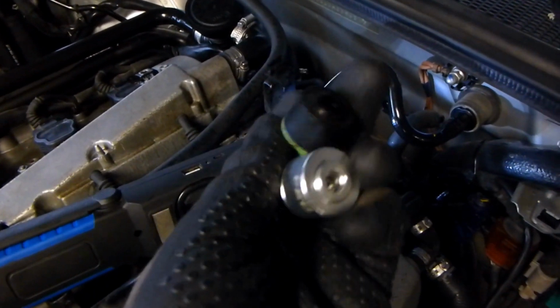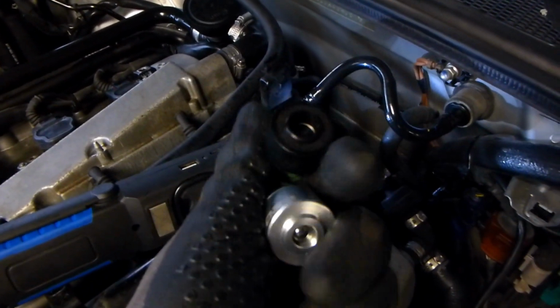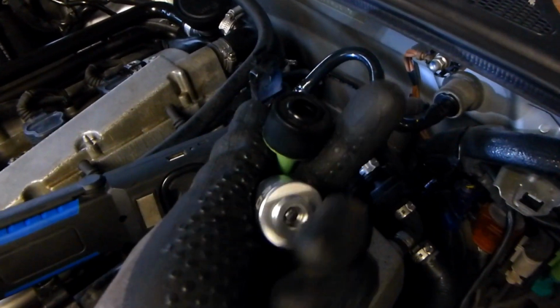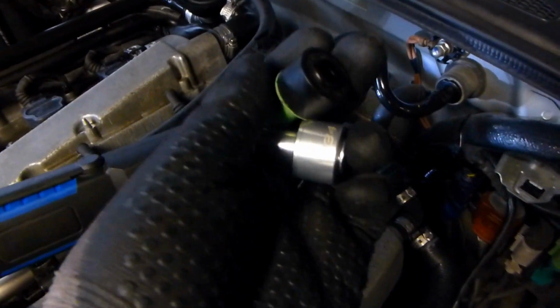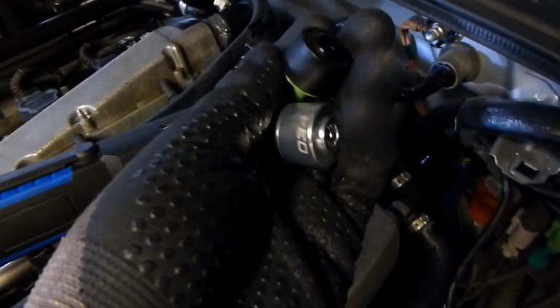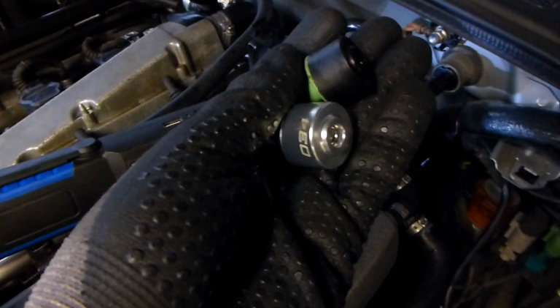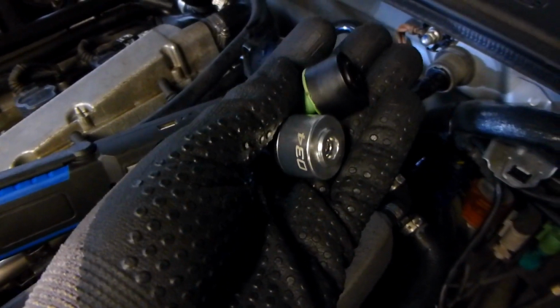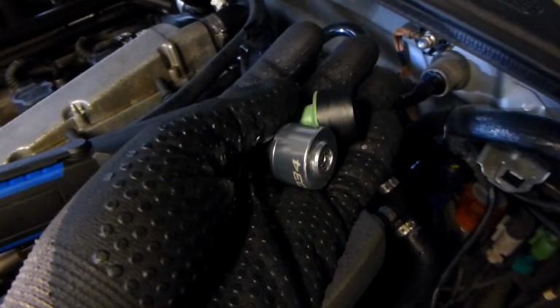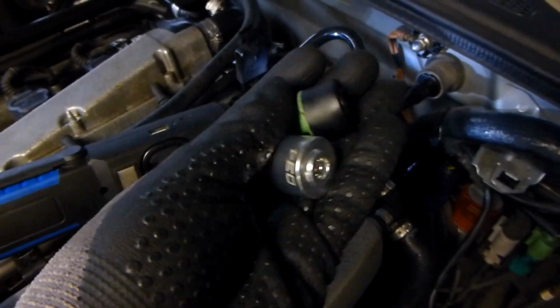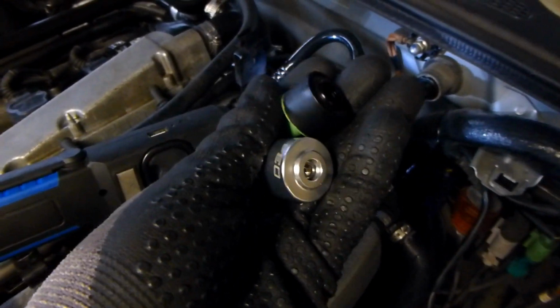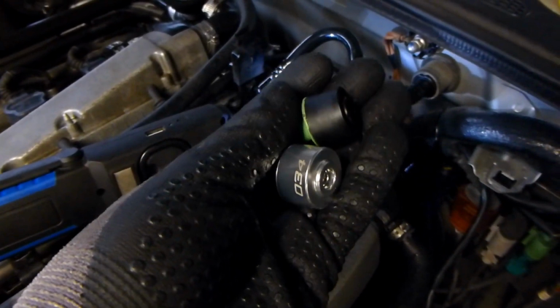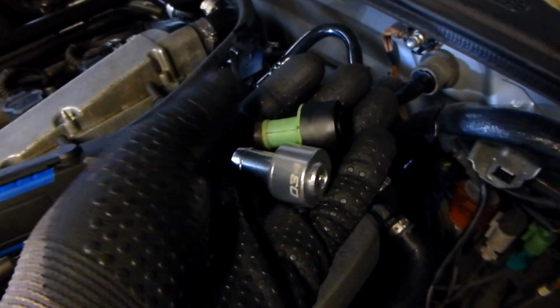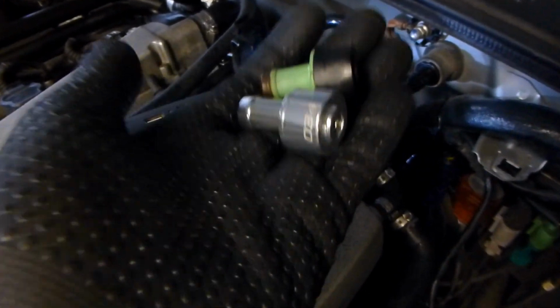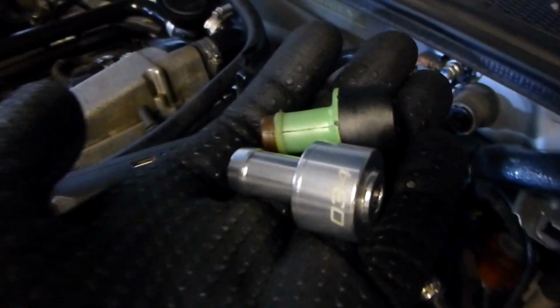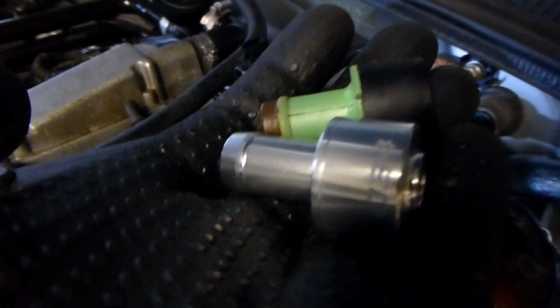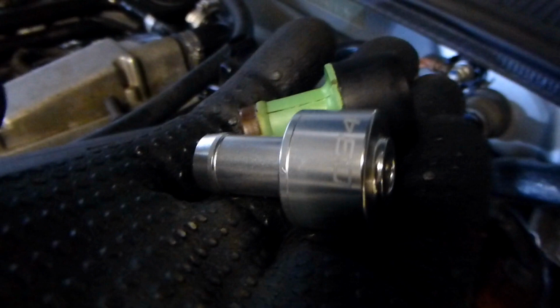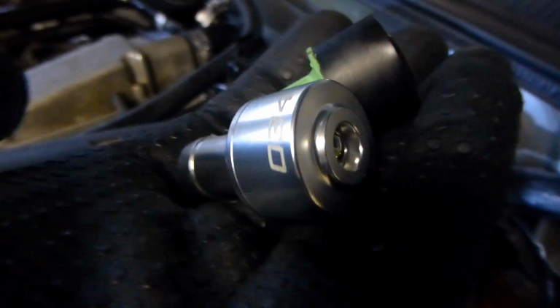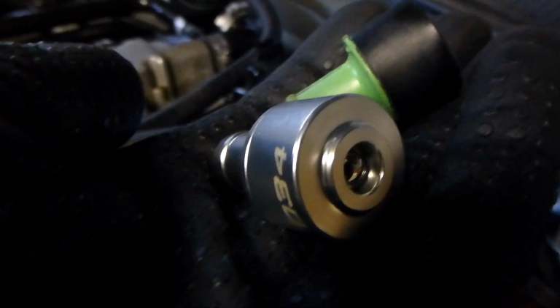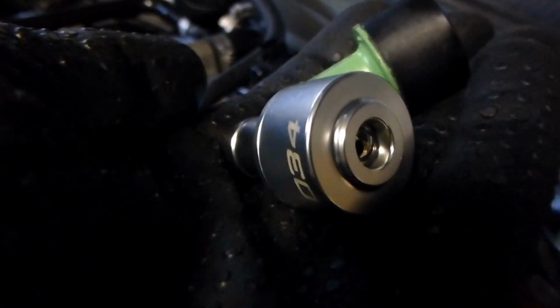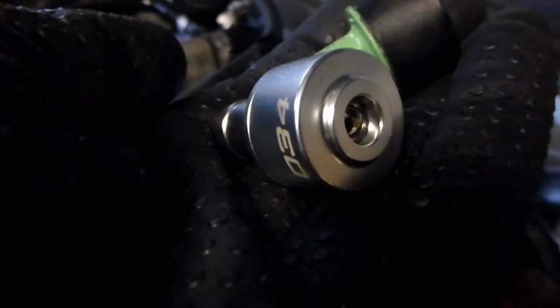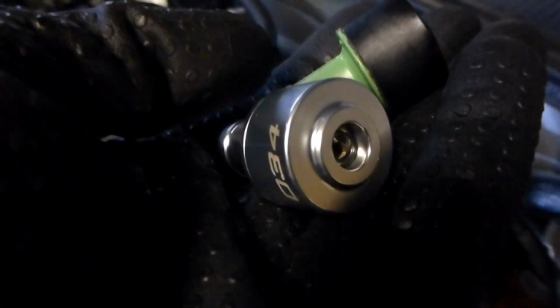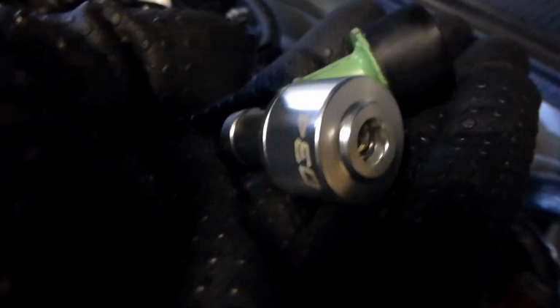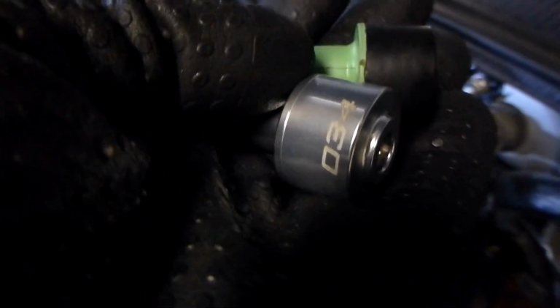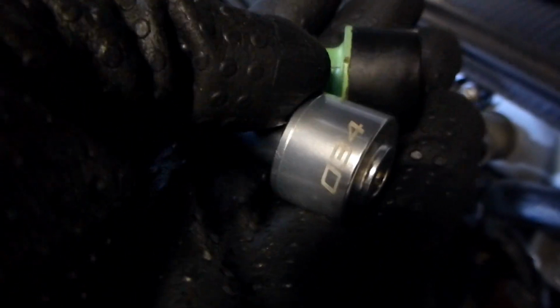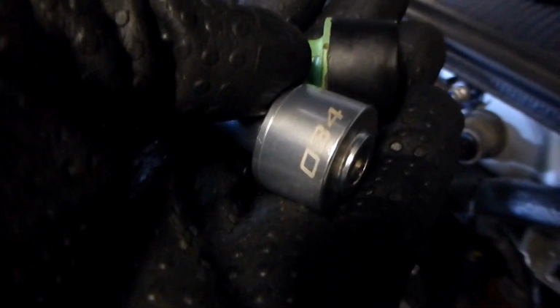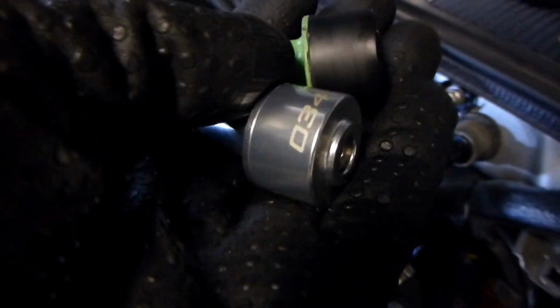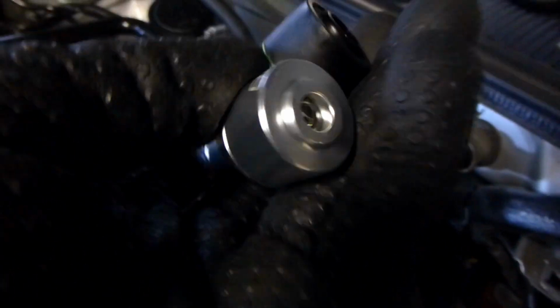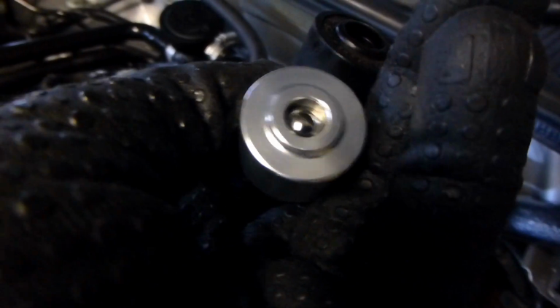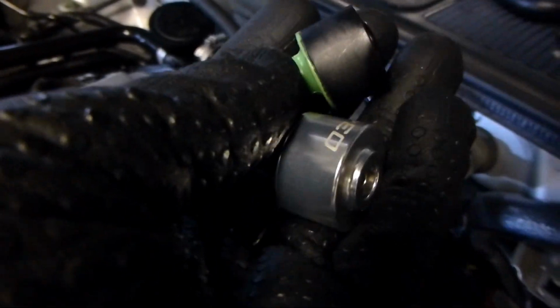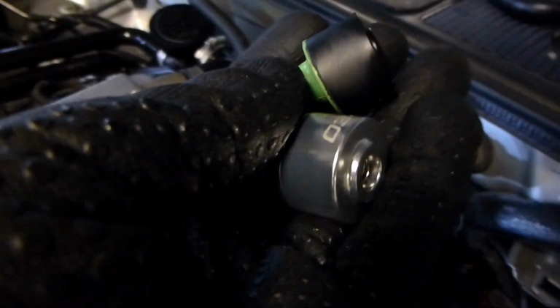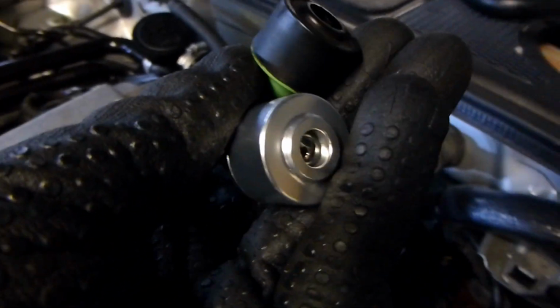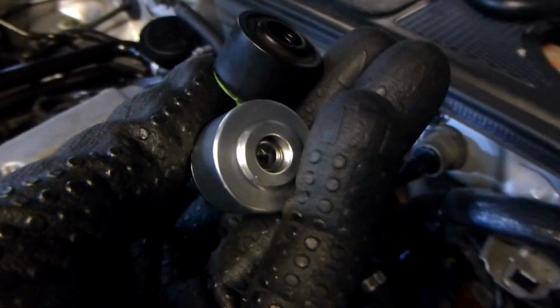So just a quick and dirty look at the replacement parts. Looks really nice — CNC aluminum with their logo. Of course you're not going to see this logo when it's installed; it's going to be hoses everywhere.